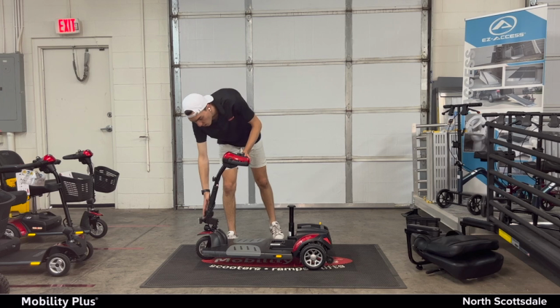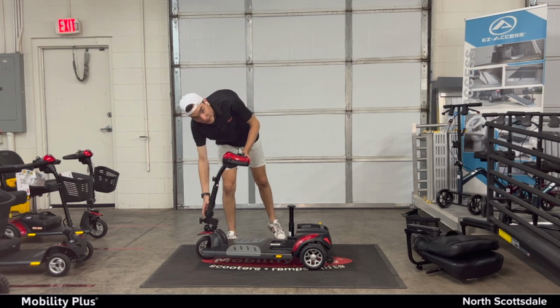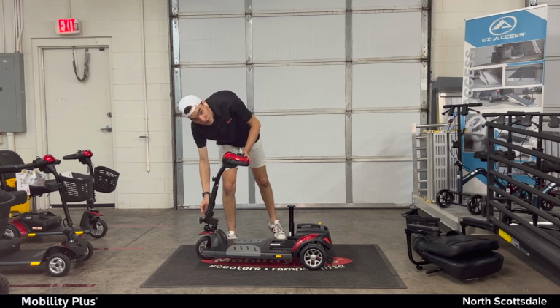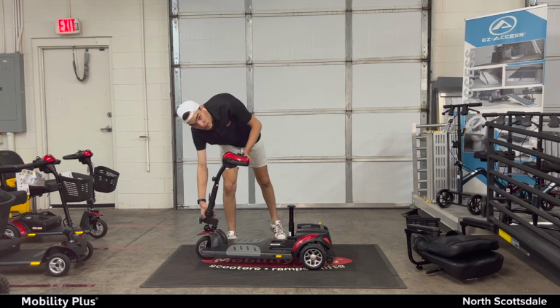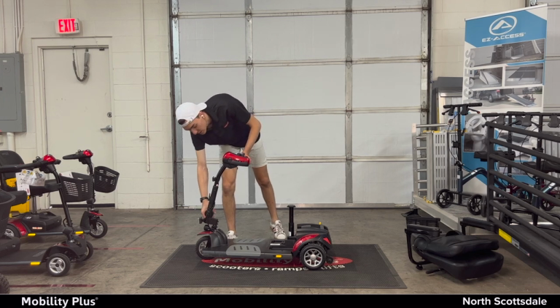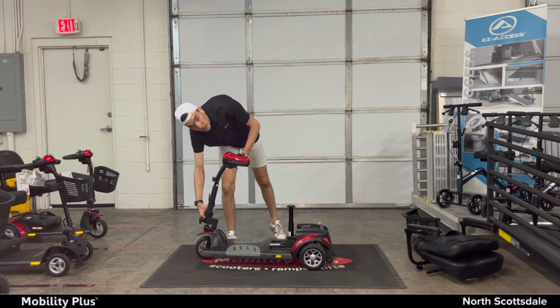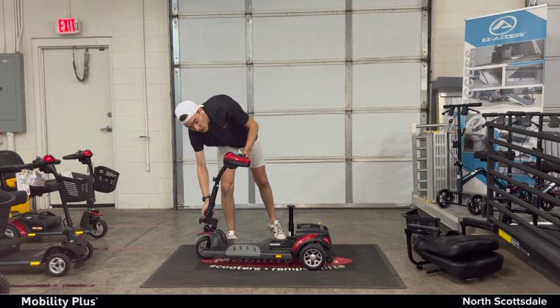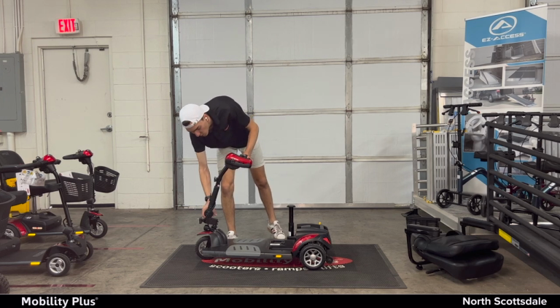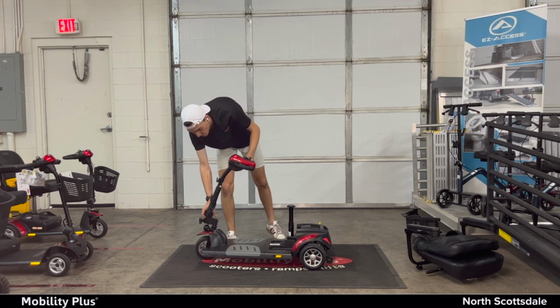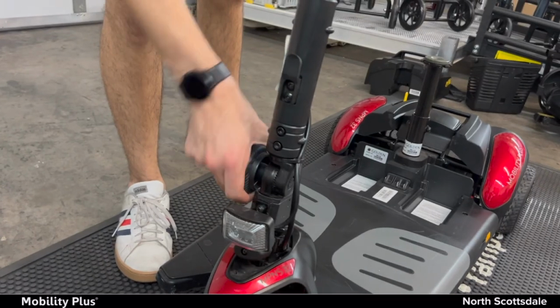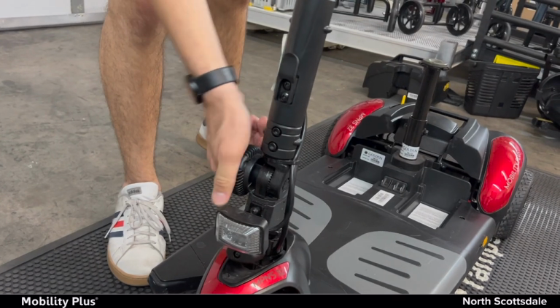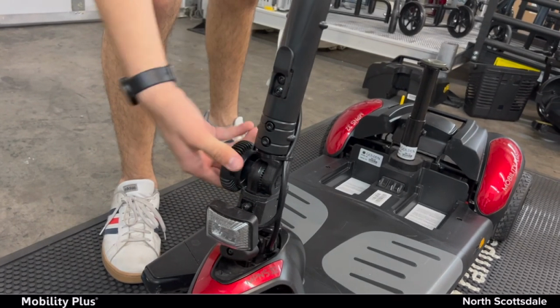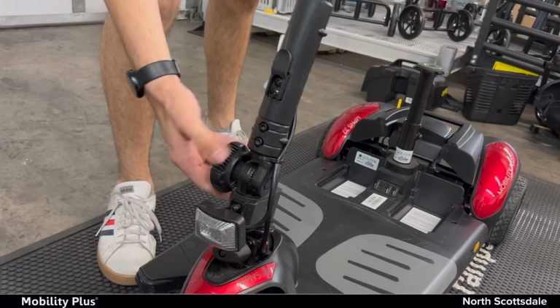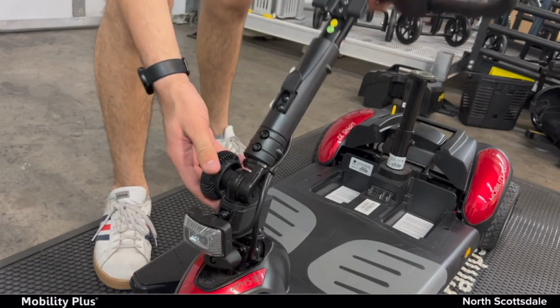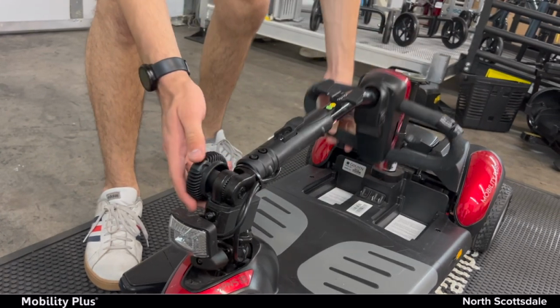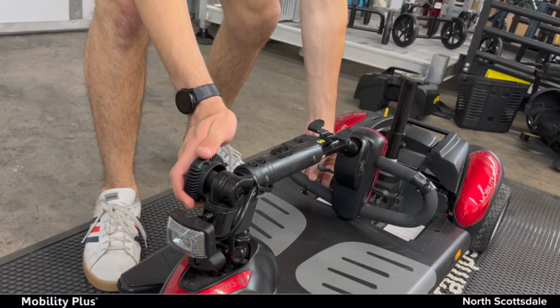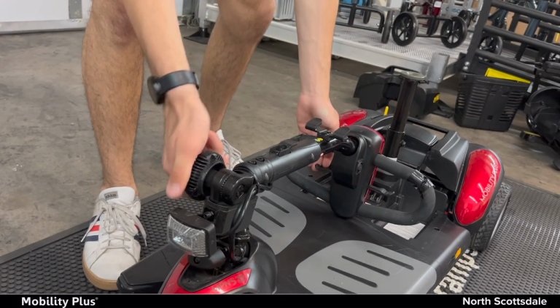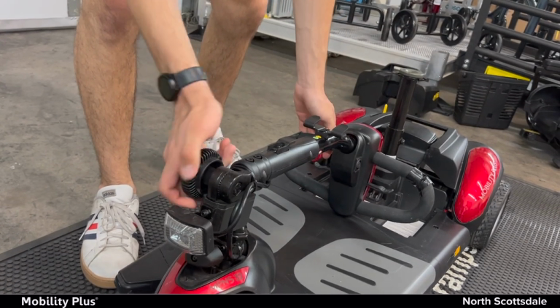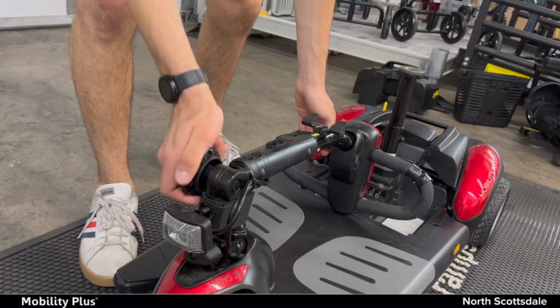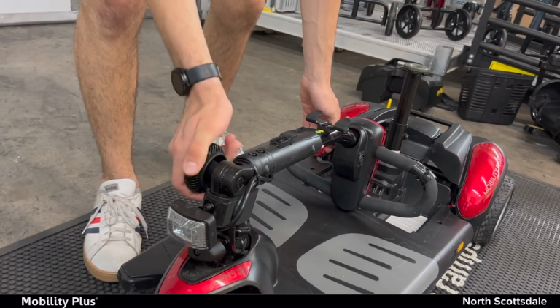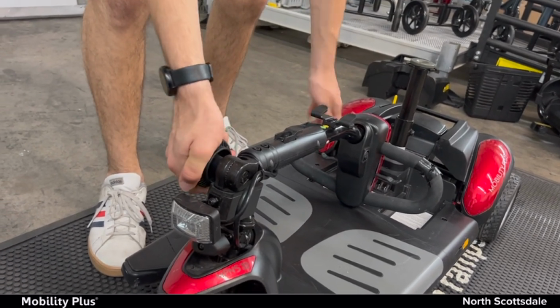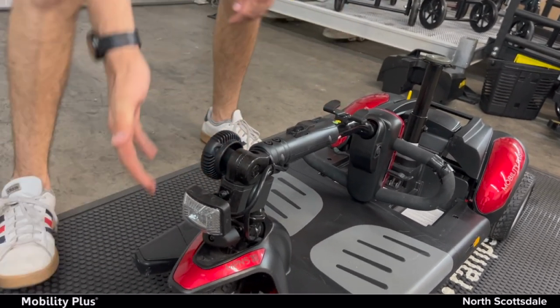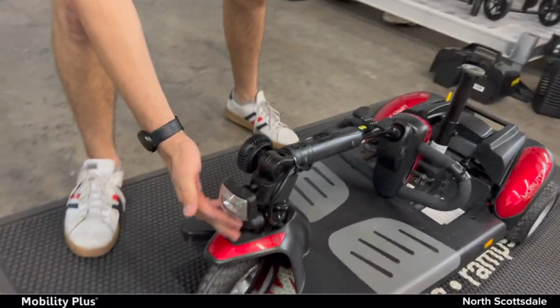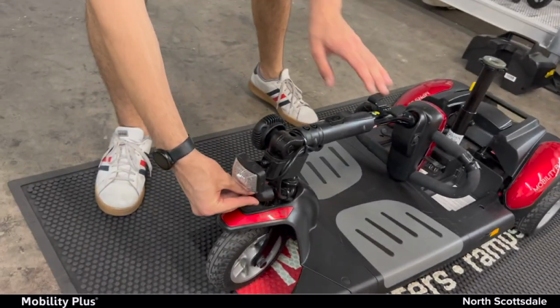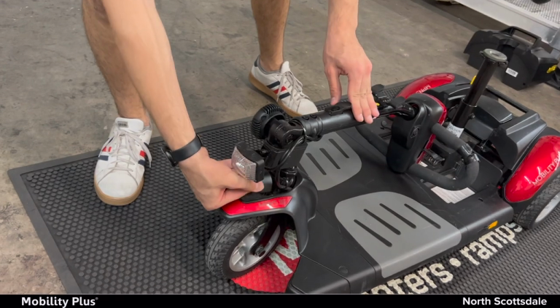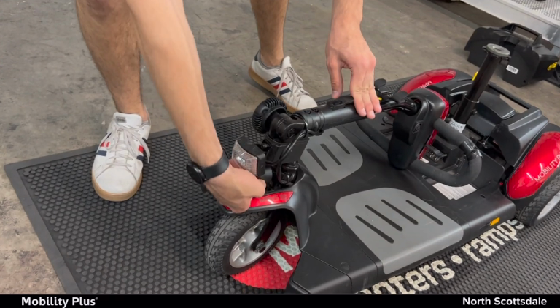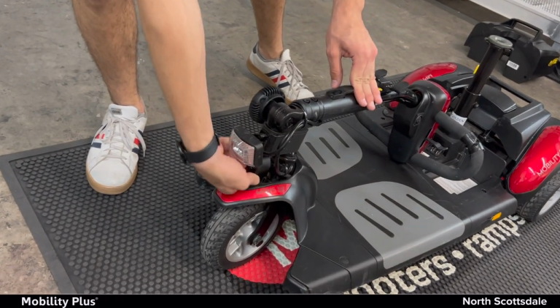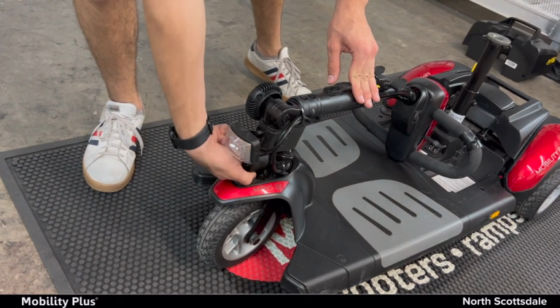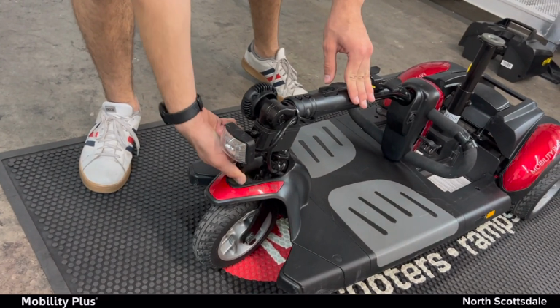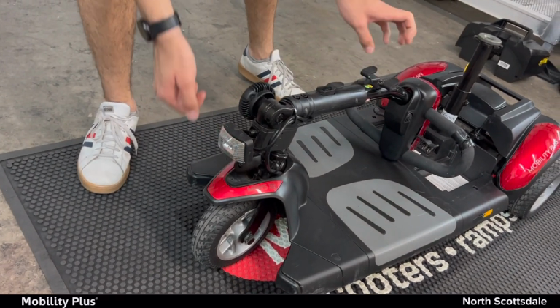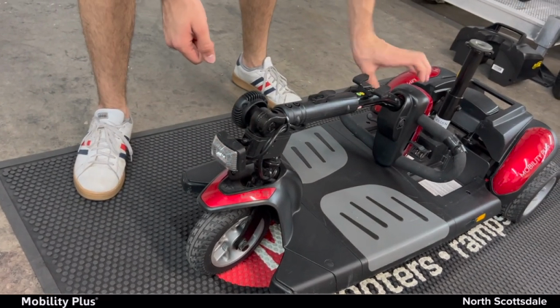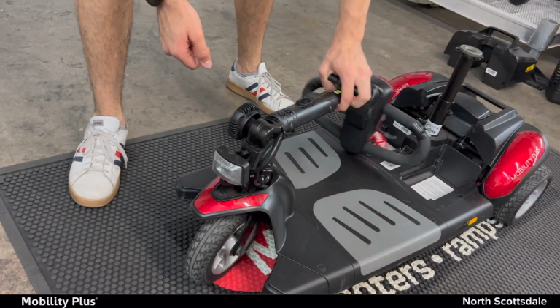On the base of the scooter there's a tiller. You're going to turn it until it loosens and simply put it down and then tighten it again. There's a knob right here — push it in and turn to the left. That'll lock the wheels.